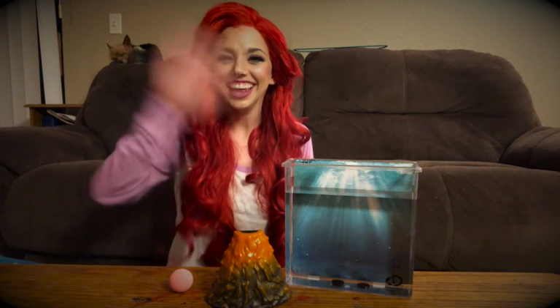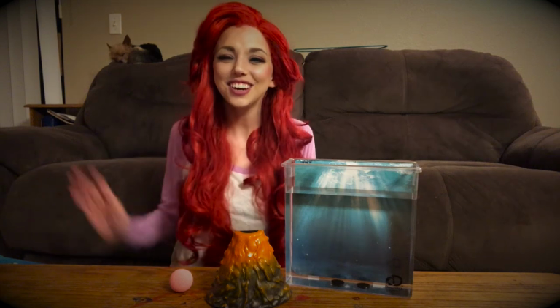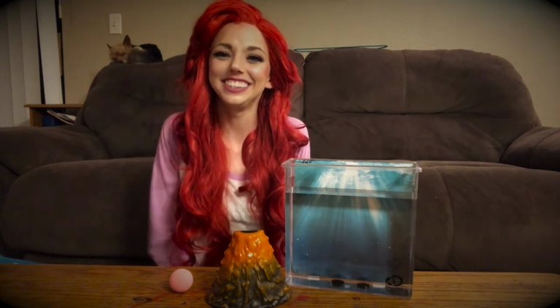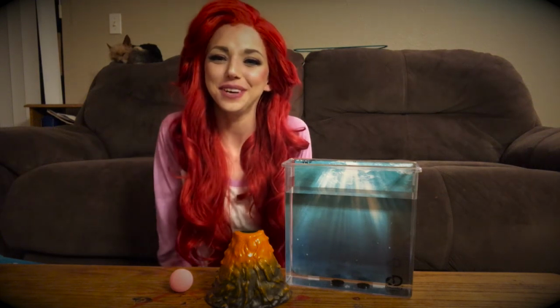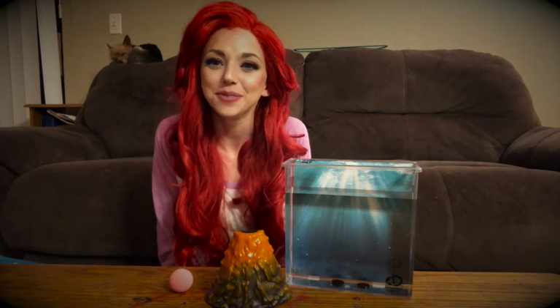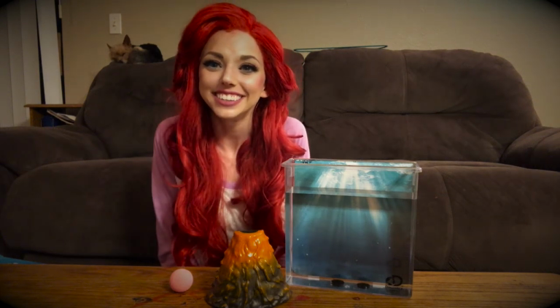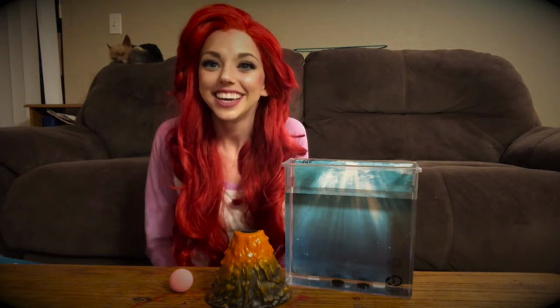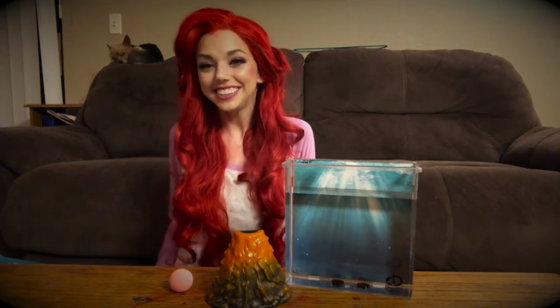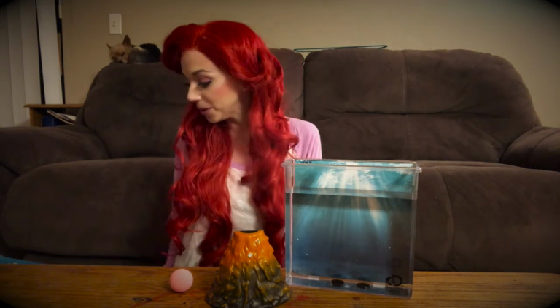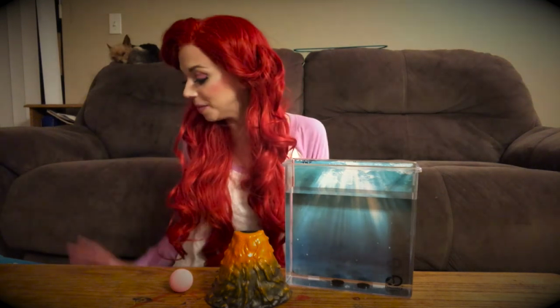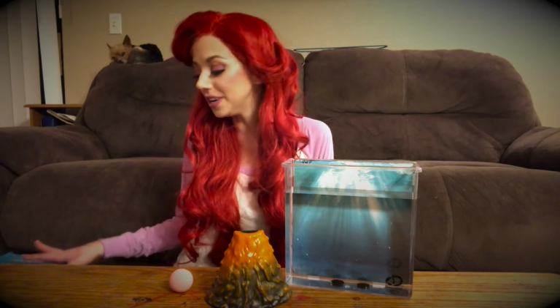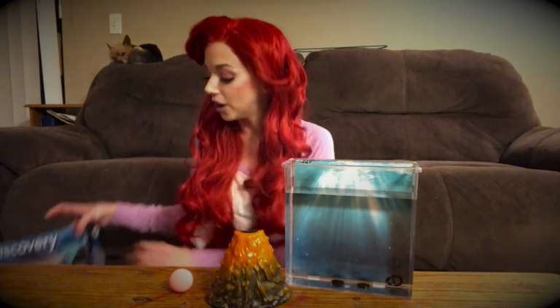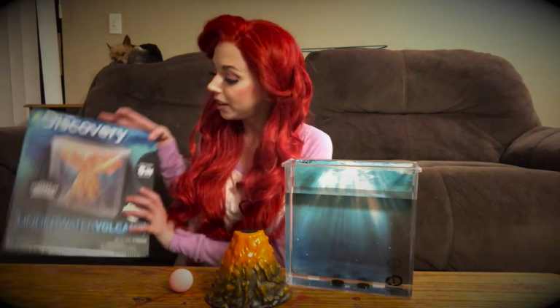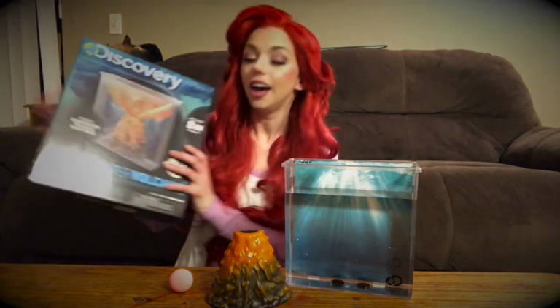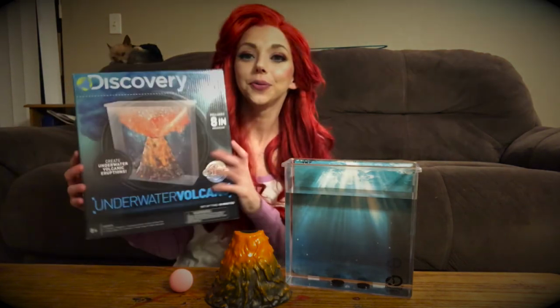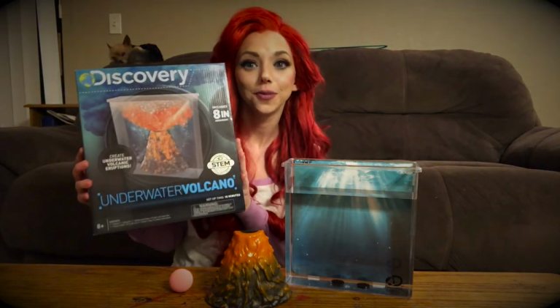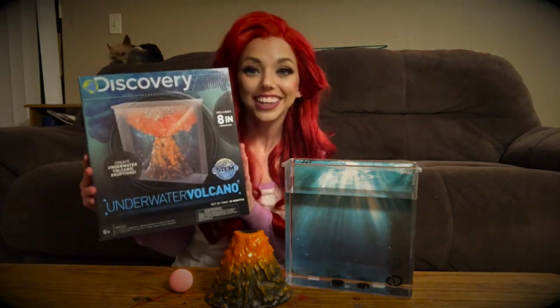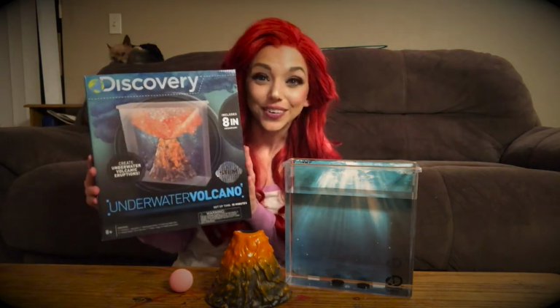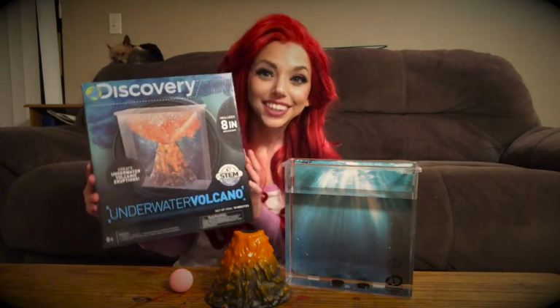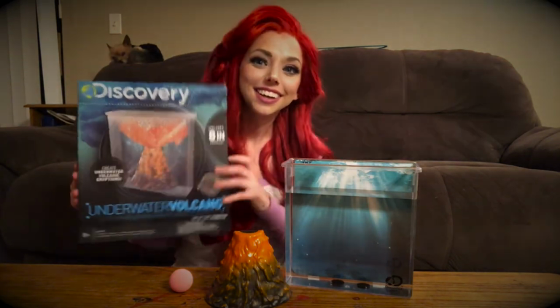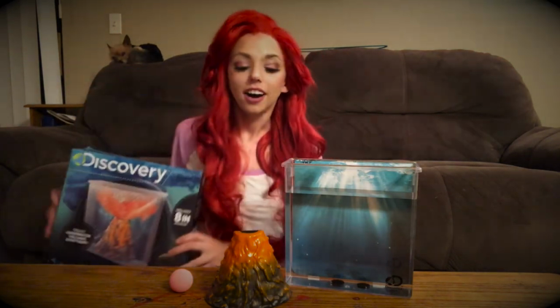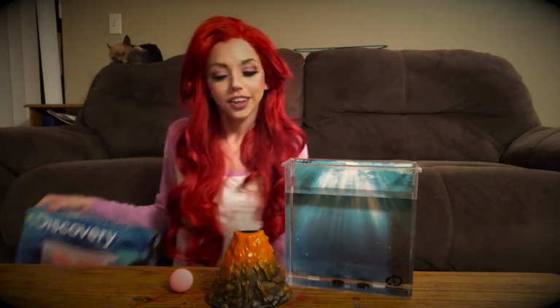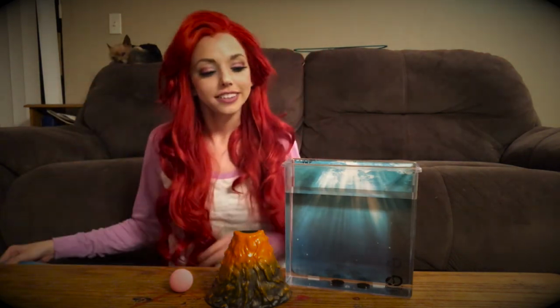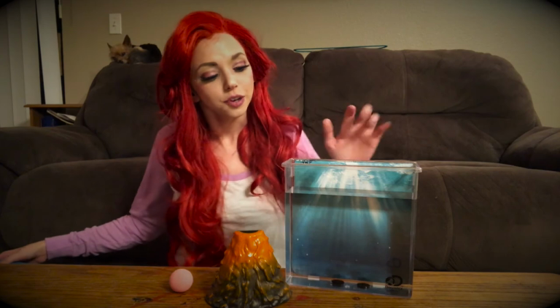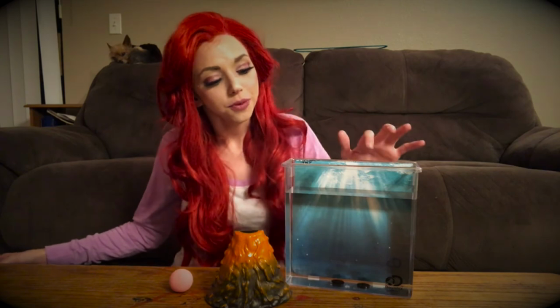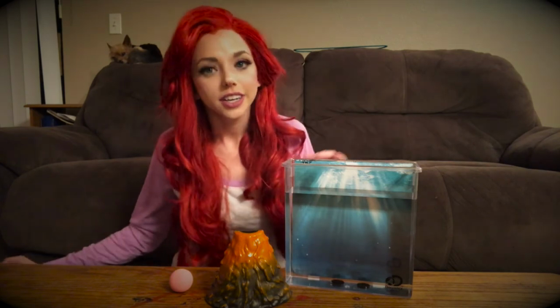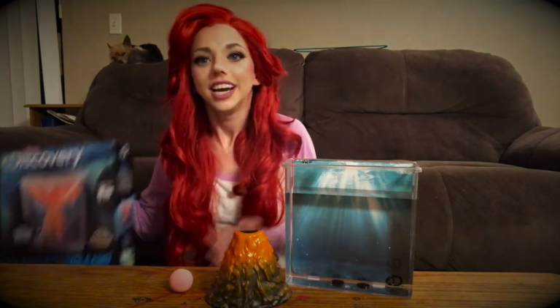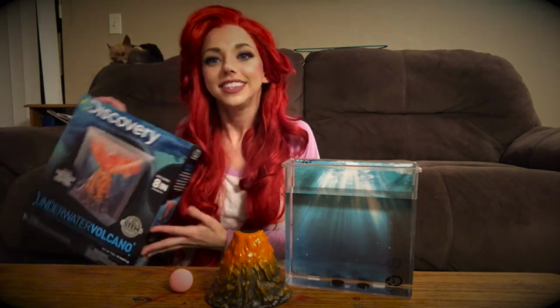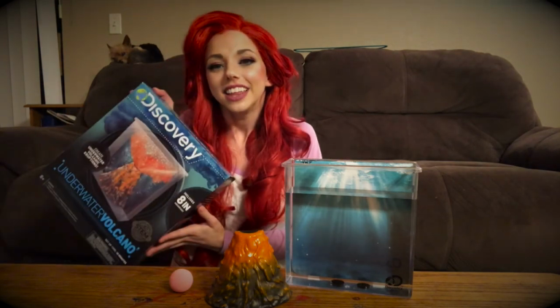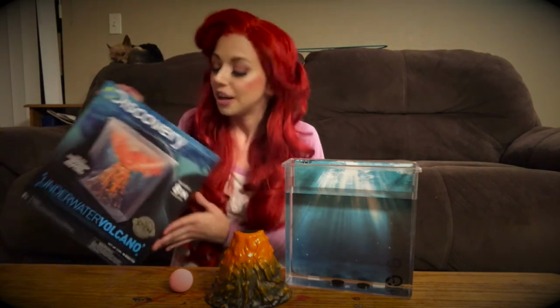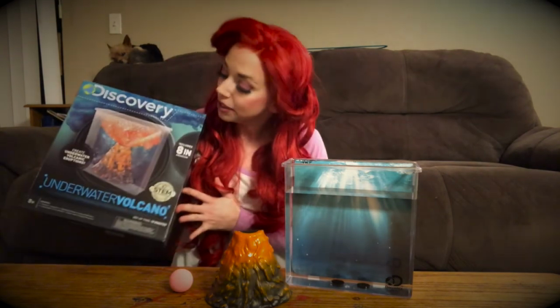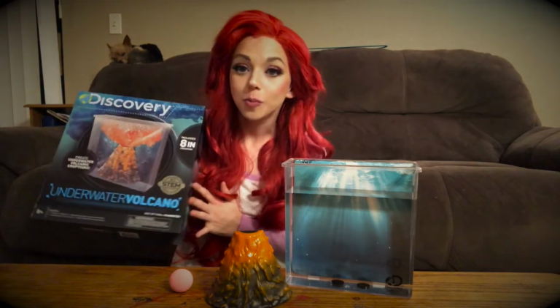Hello my seafaring friends! Today we're going to make our very own underwater volcano. All you need is a little bit of water and this kit that I found at Walmart.